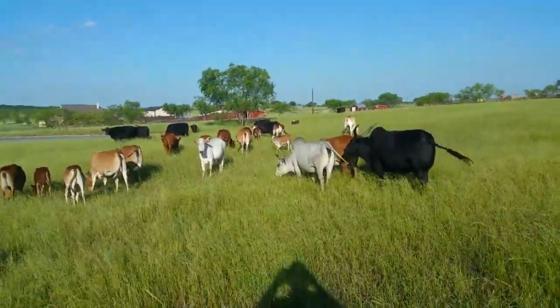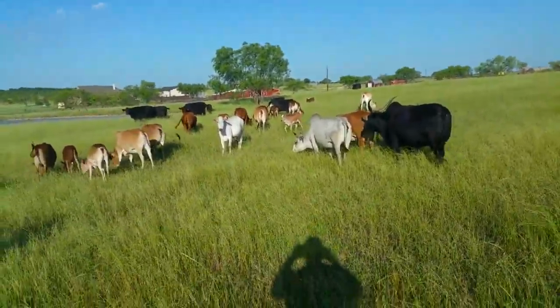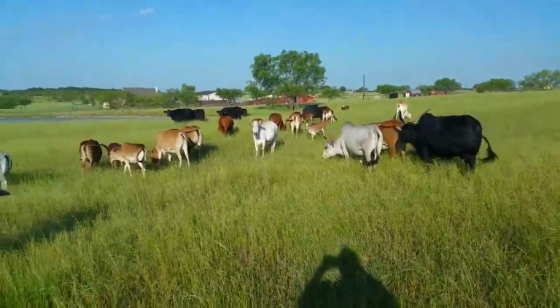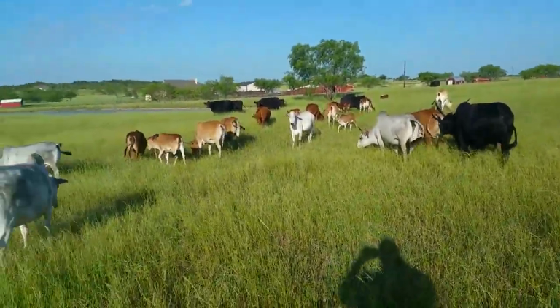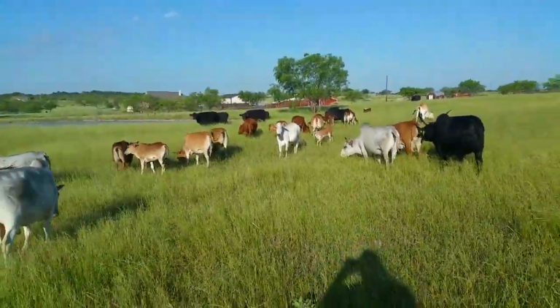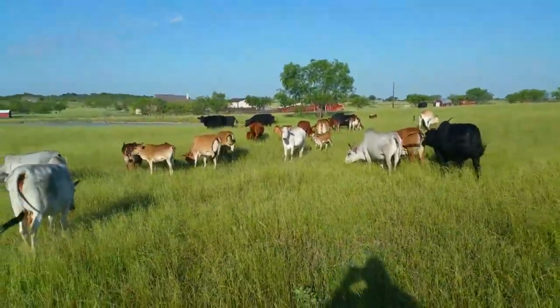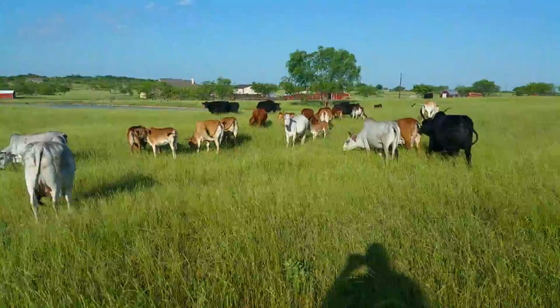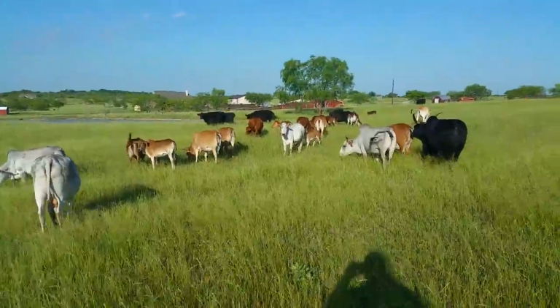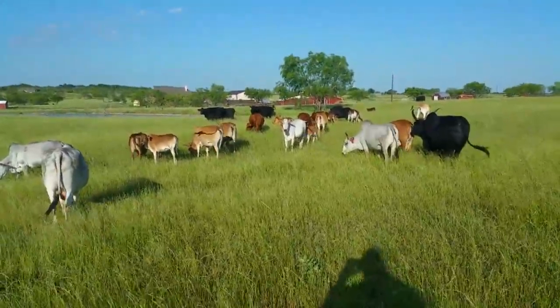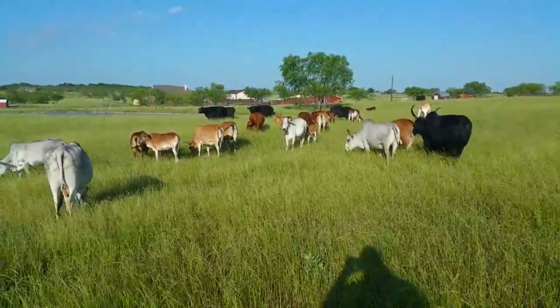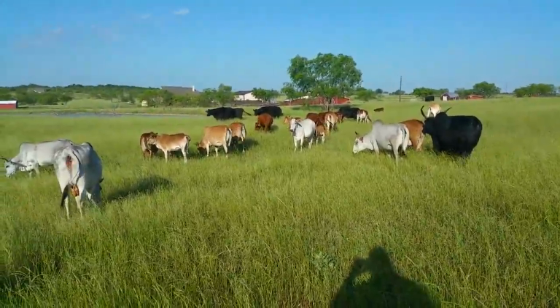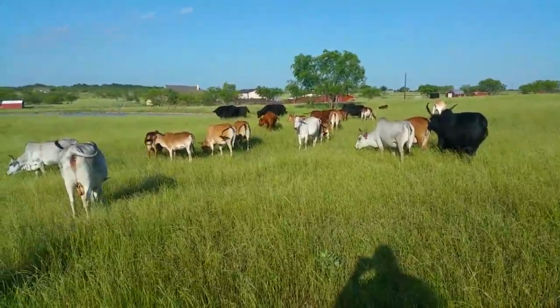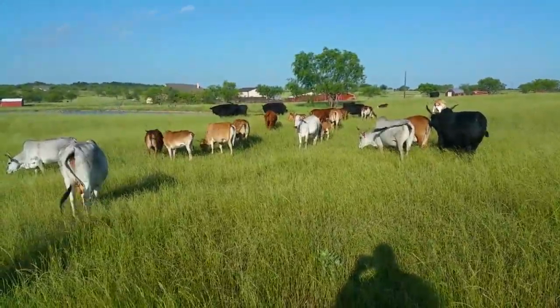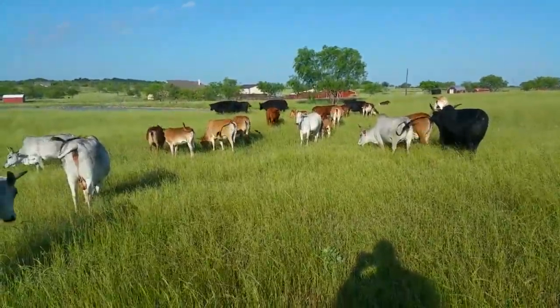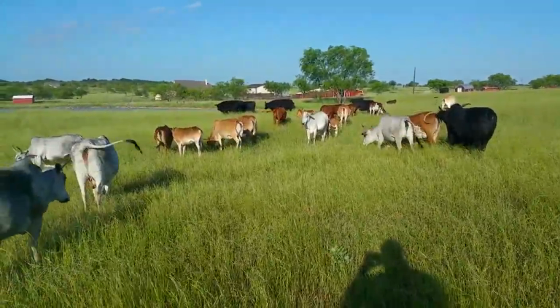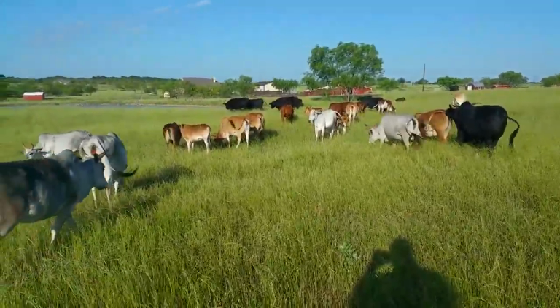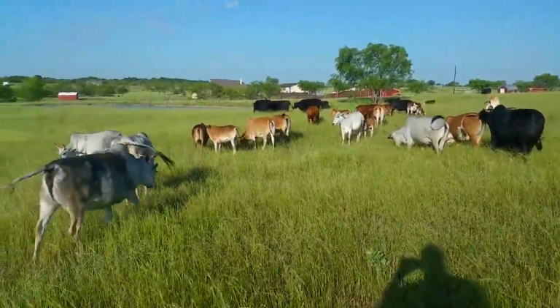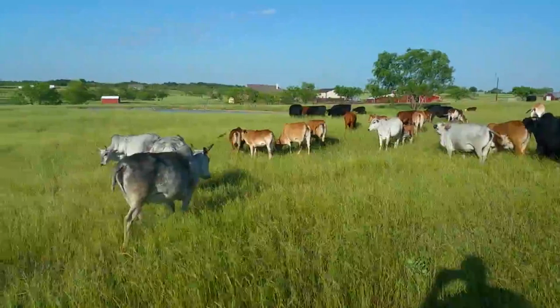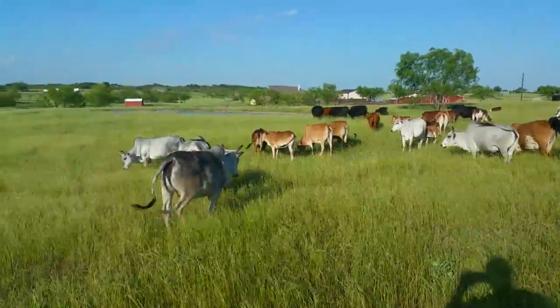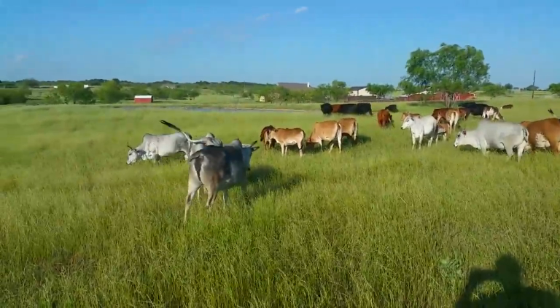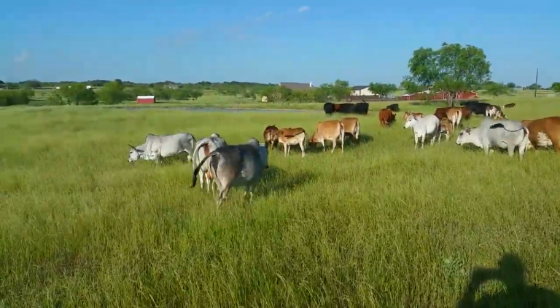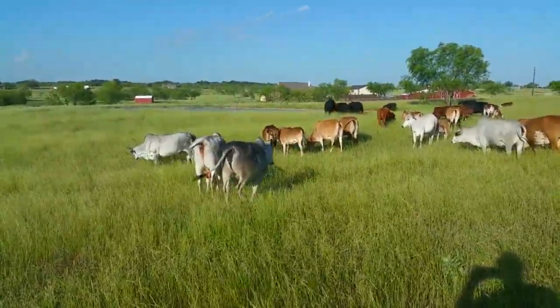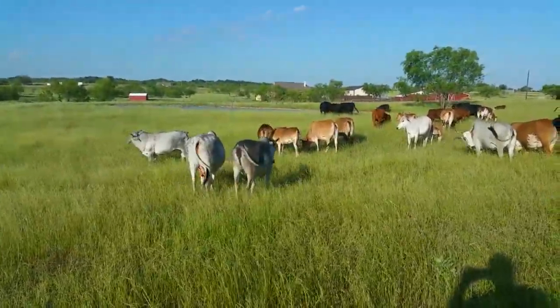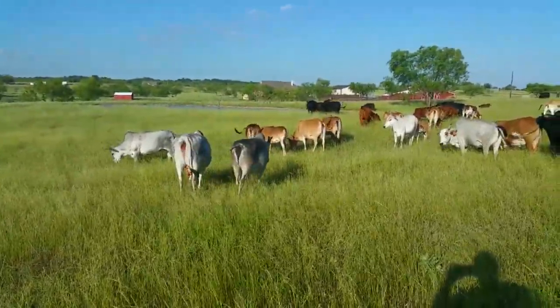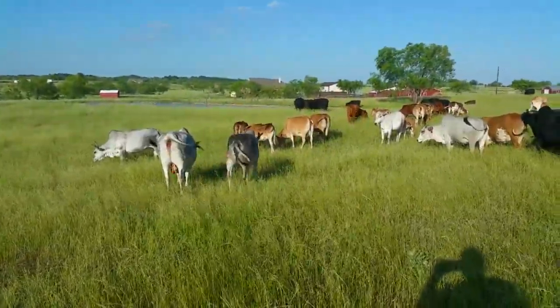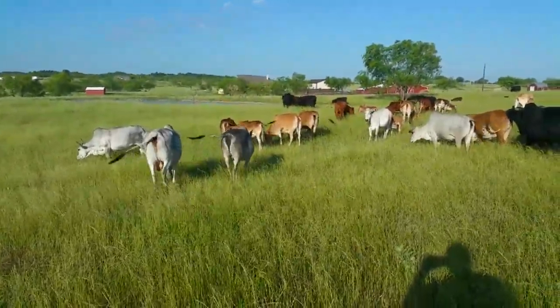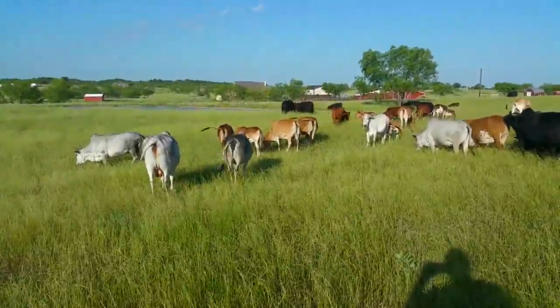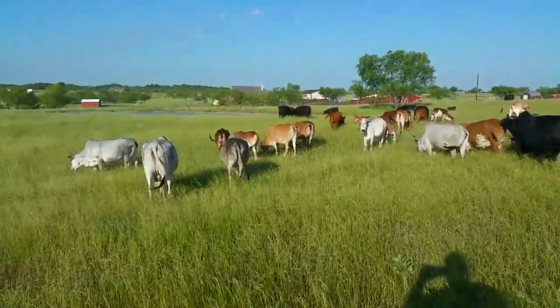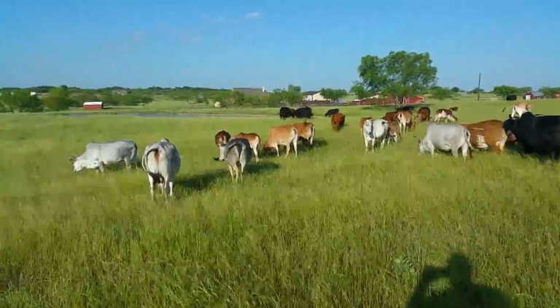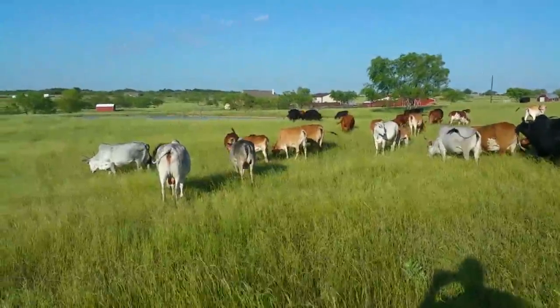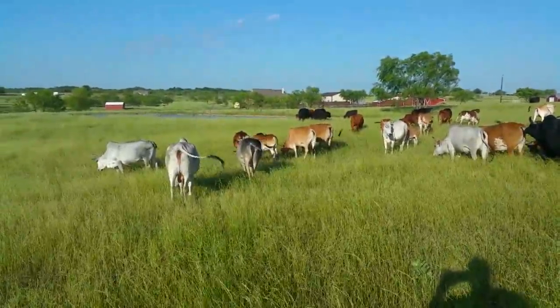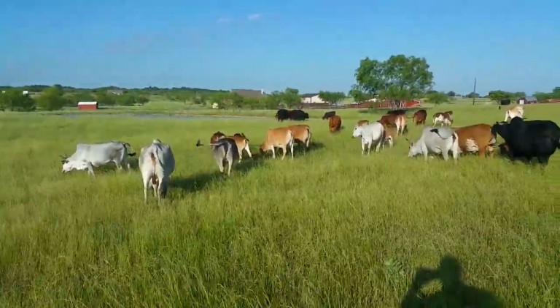I'm going to step back here so you can kind of see the entire group — less one. I've got a gray cow up front. She just got up in the front pasture, but she's probably about the most docile one of the bunch.